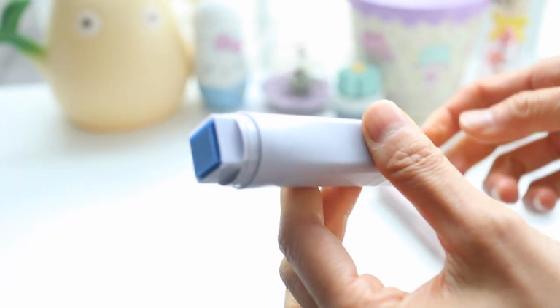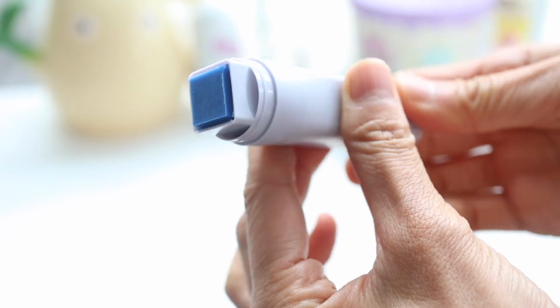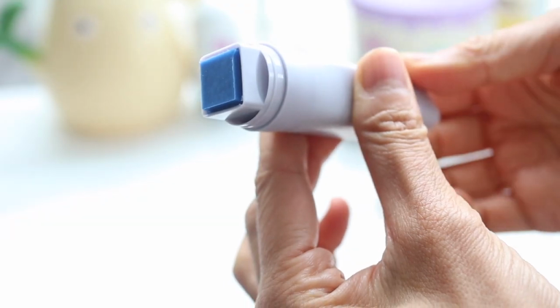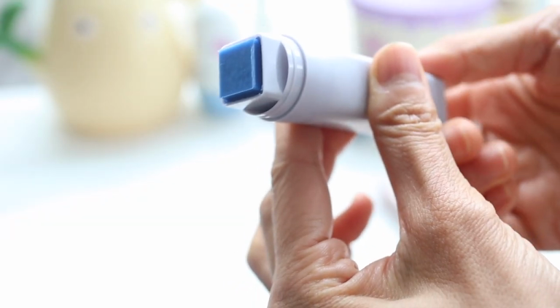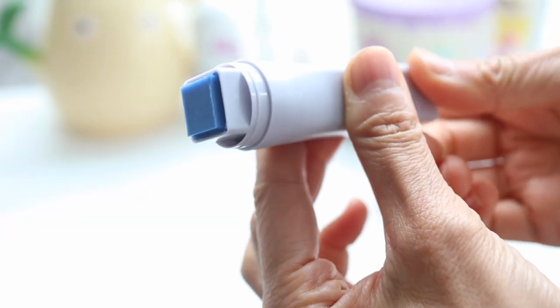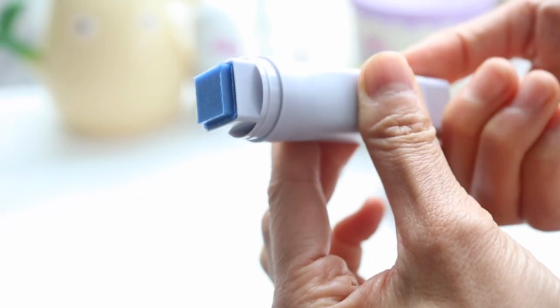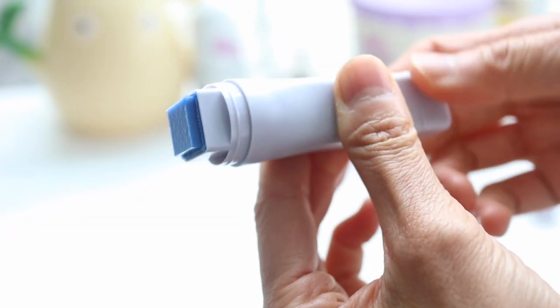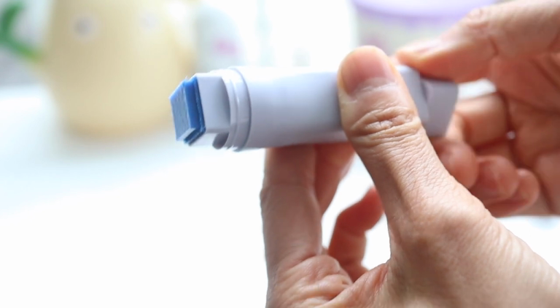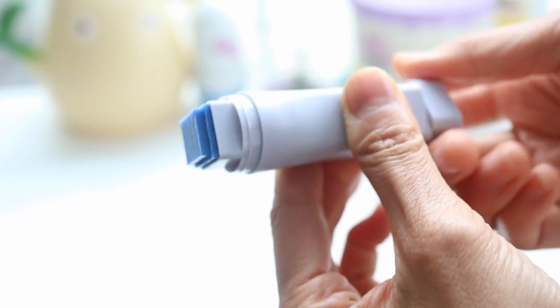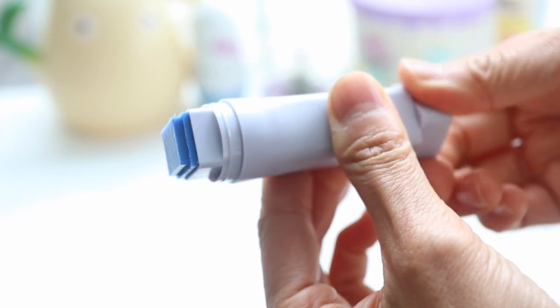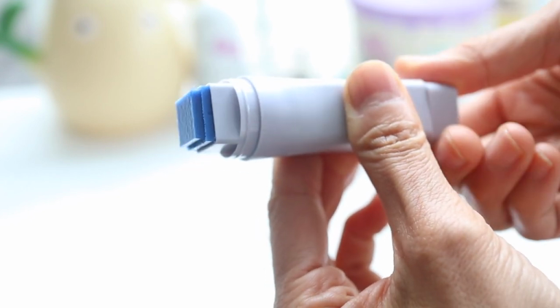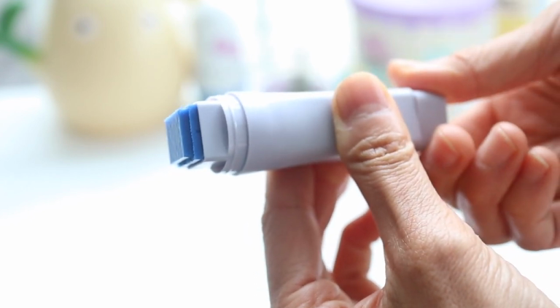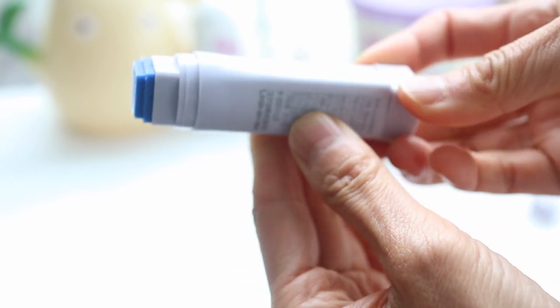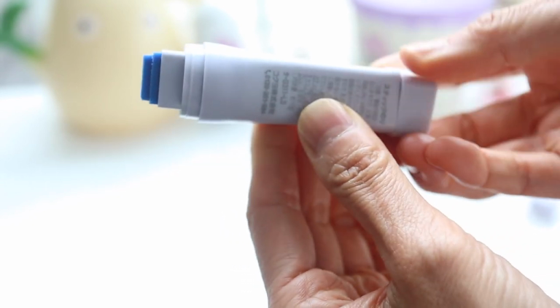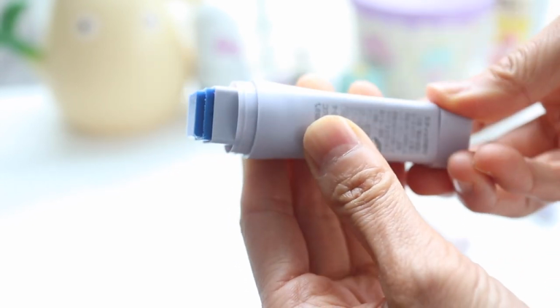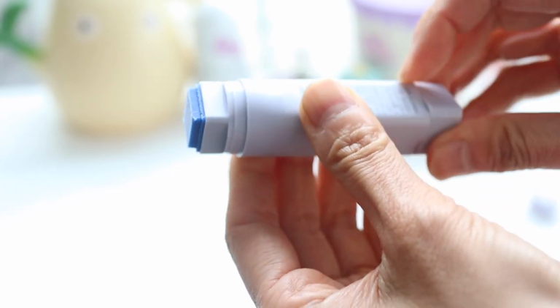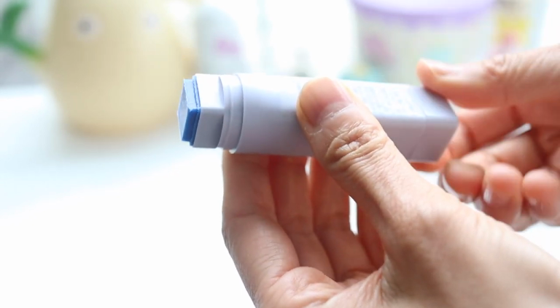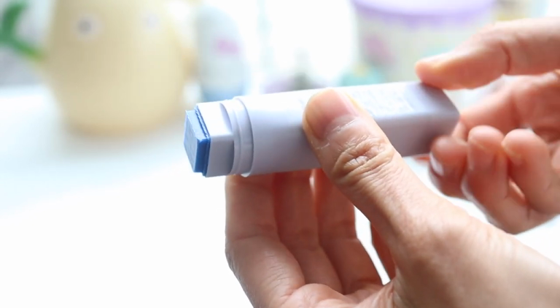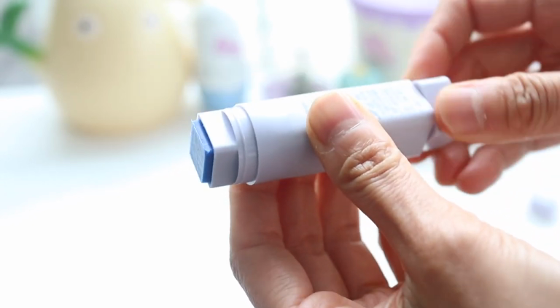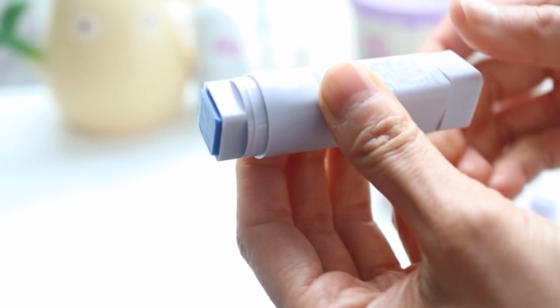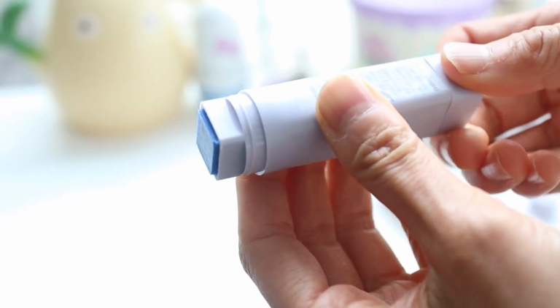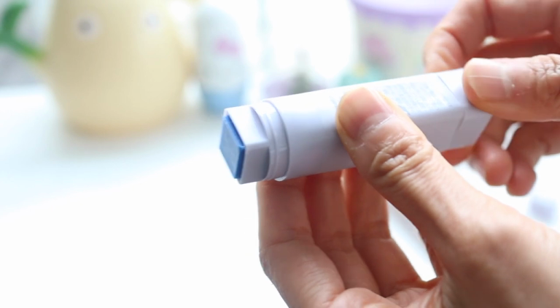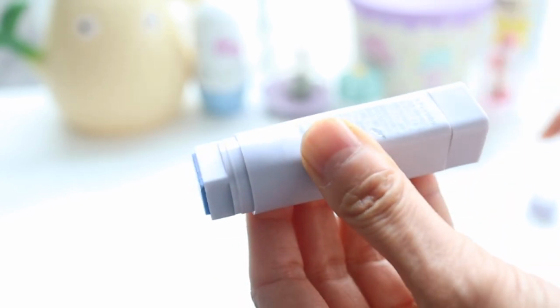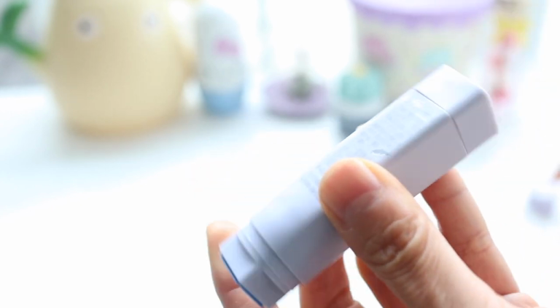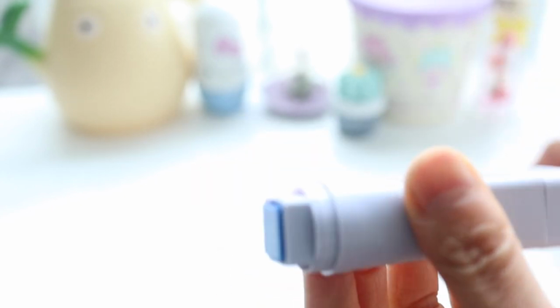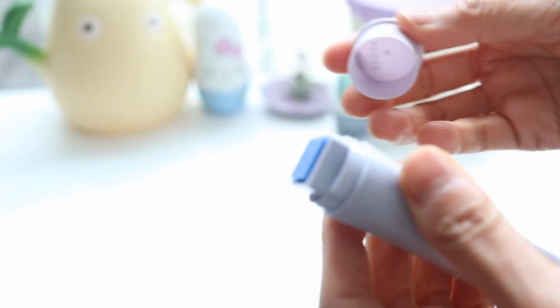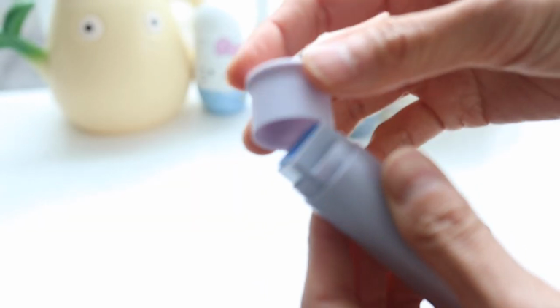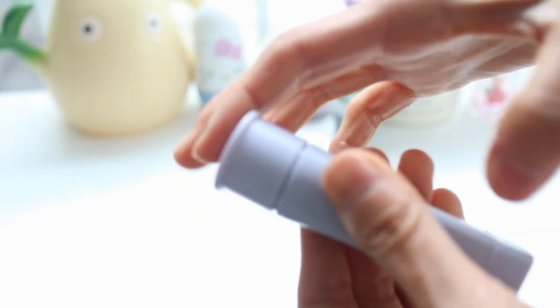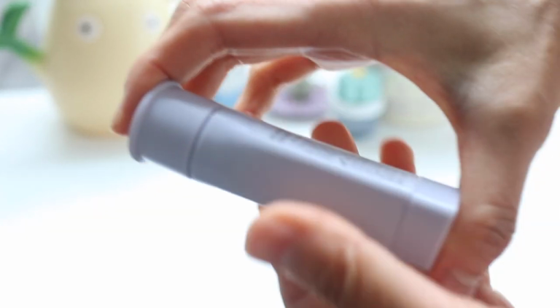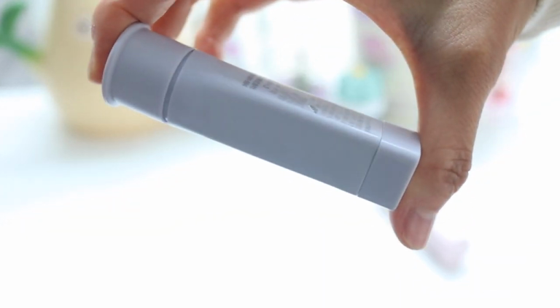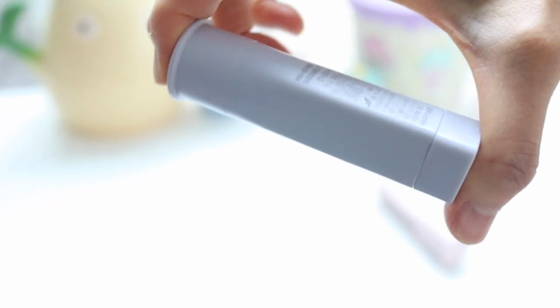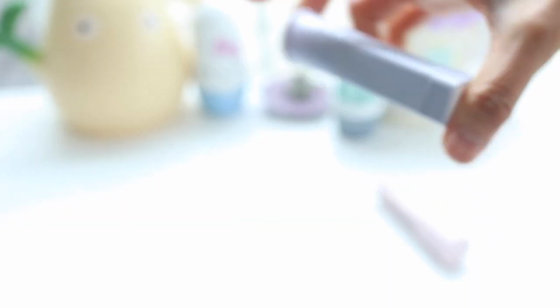This glue is my favorite glue. This is by Kokuyo, the Japanese company, and it's a square glue so you can go all the way to the corner of your paper, as long as you're using a square paper.